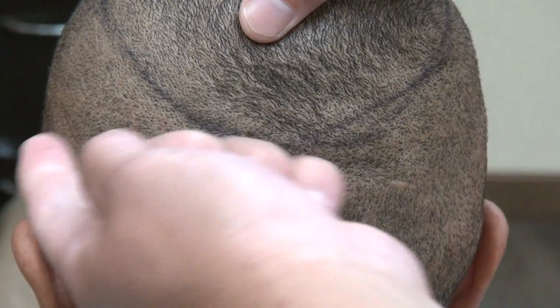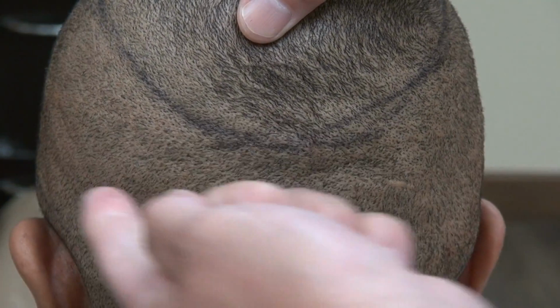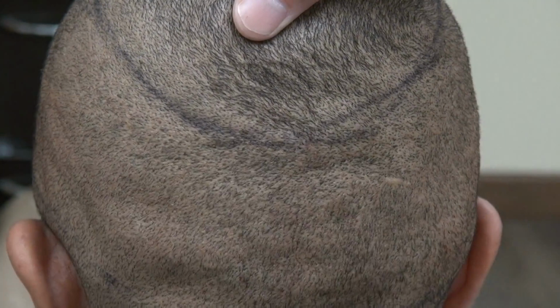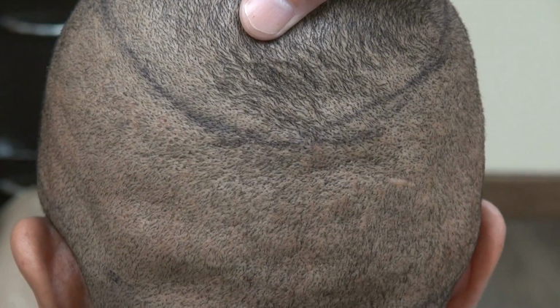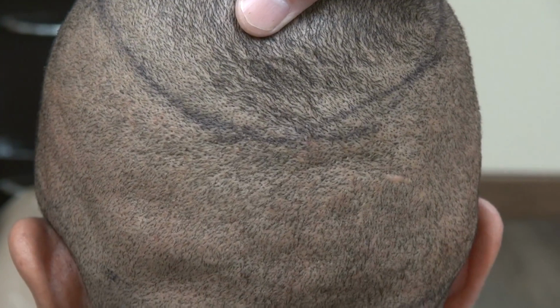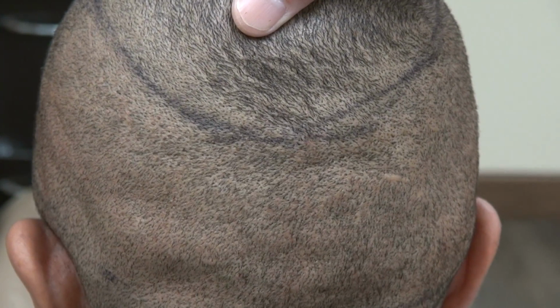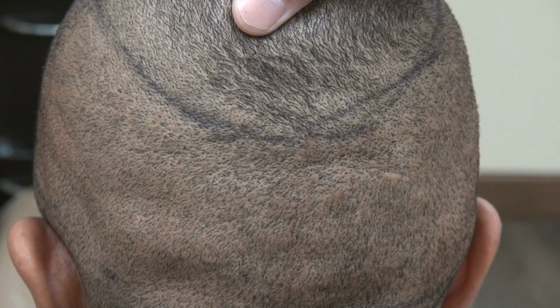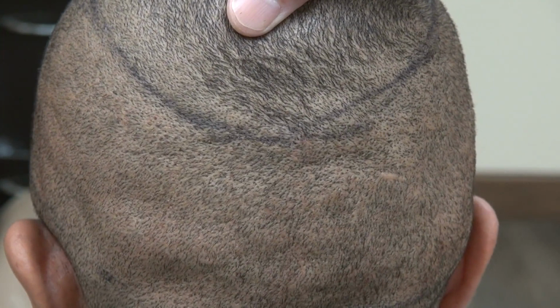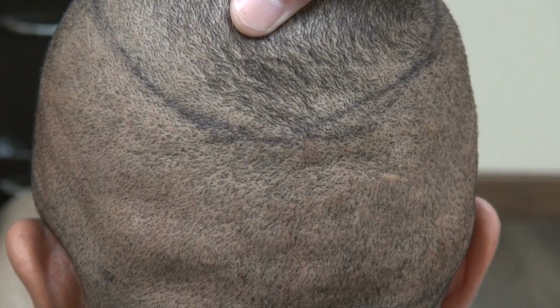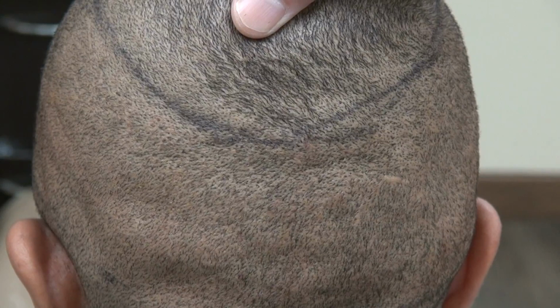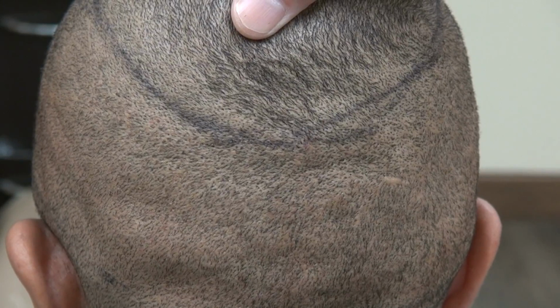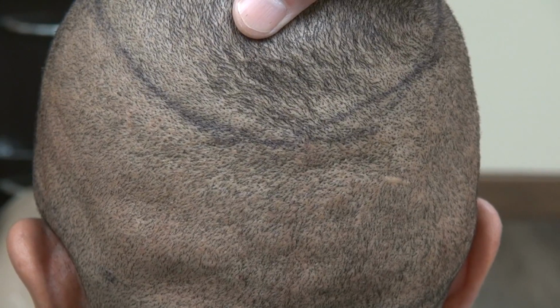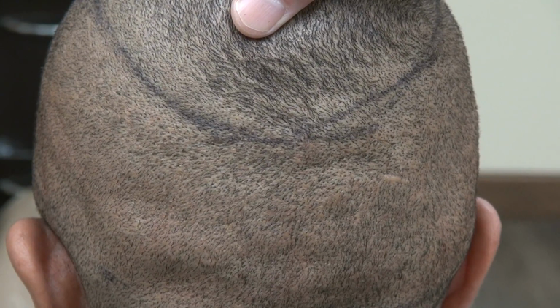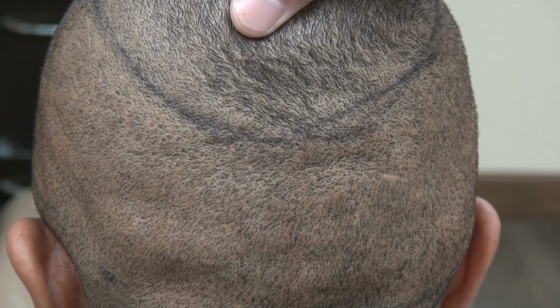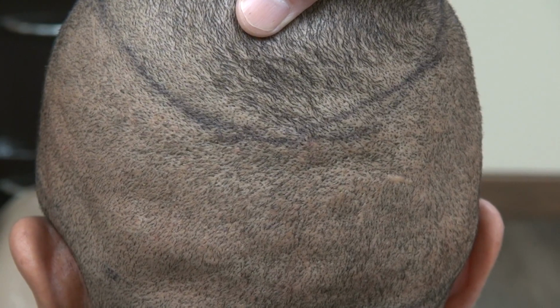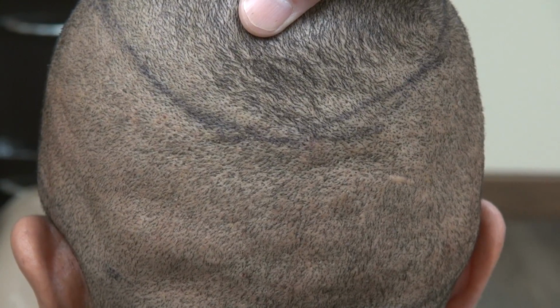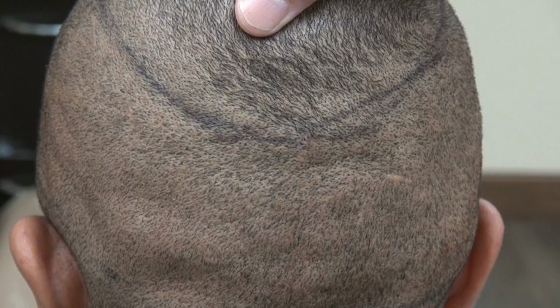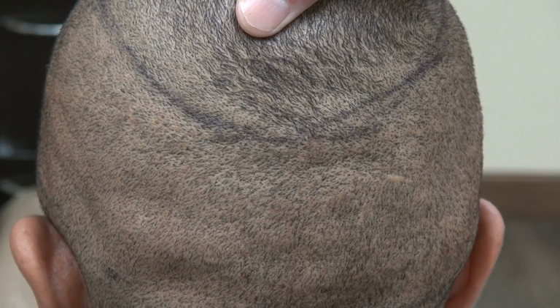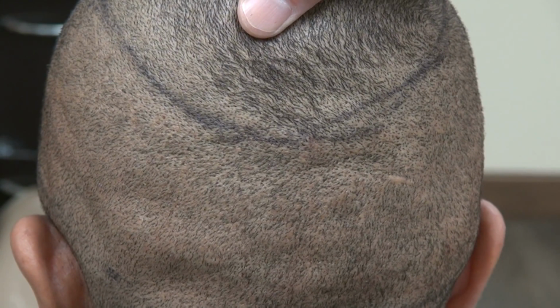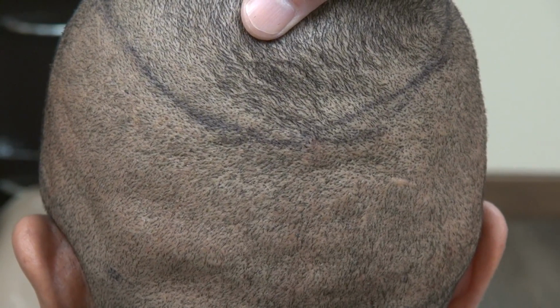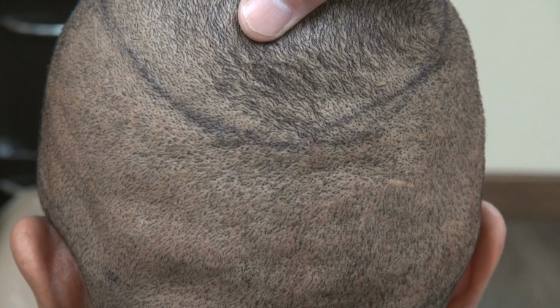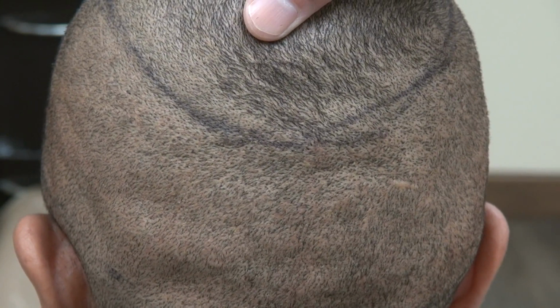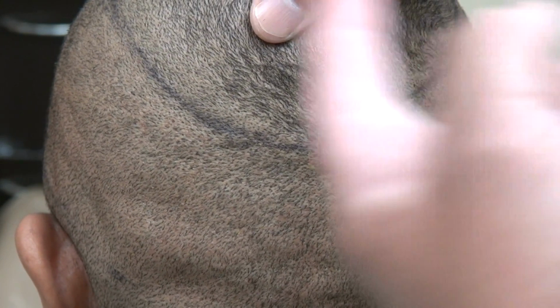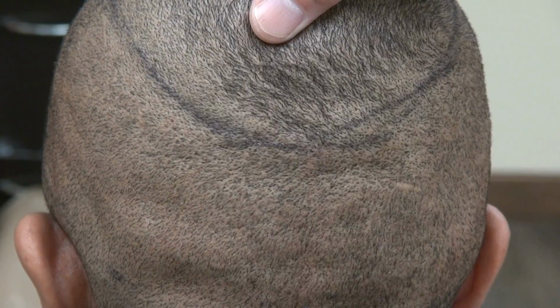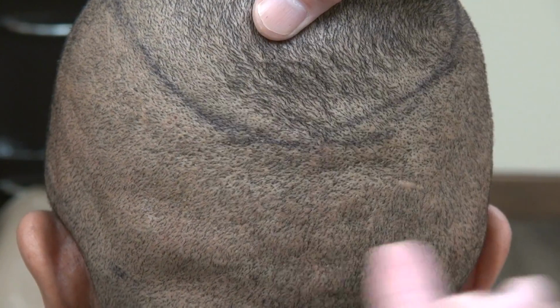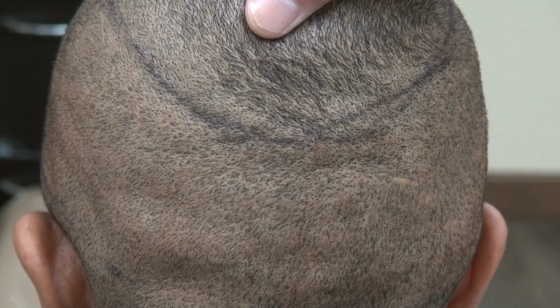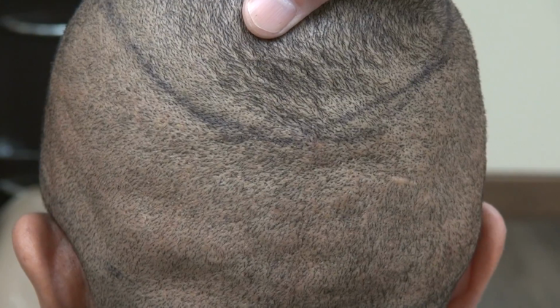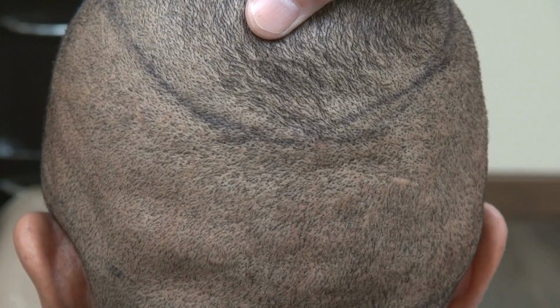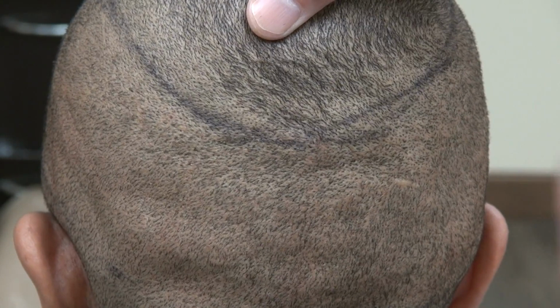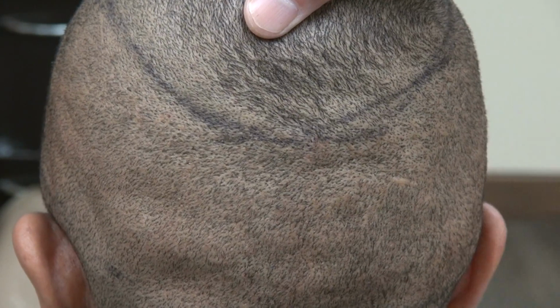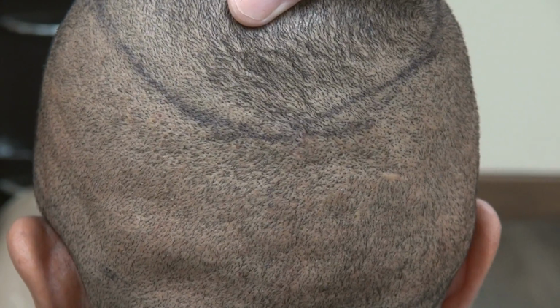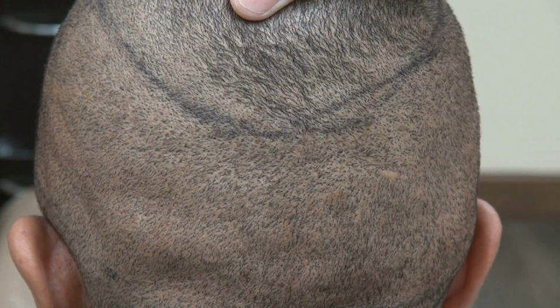The FUT technique will leave a linear scar. Results vary from one individual to another — some patients could have worse scarring than this, and some could have better scarring than this.